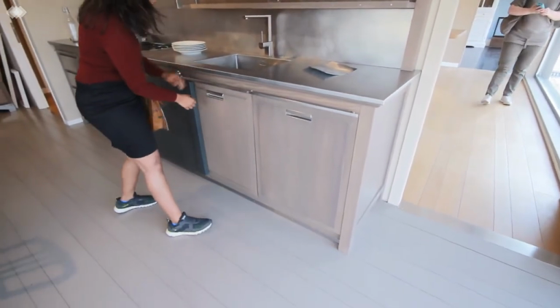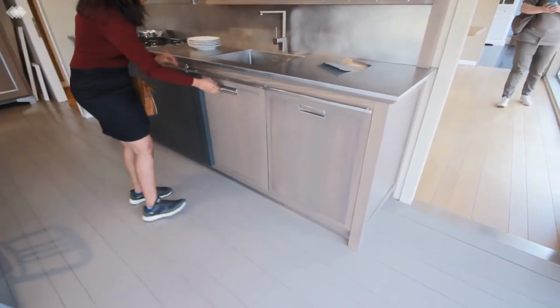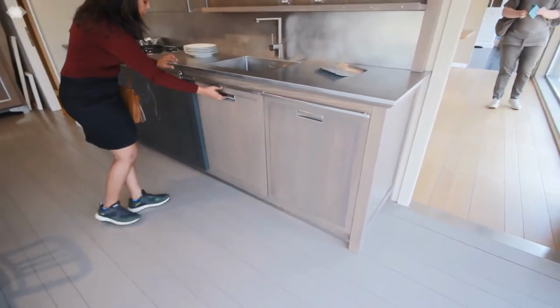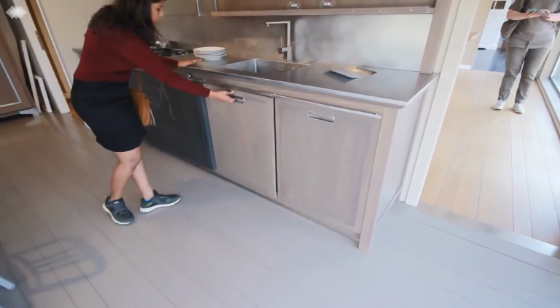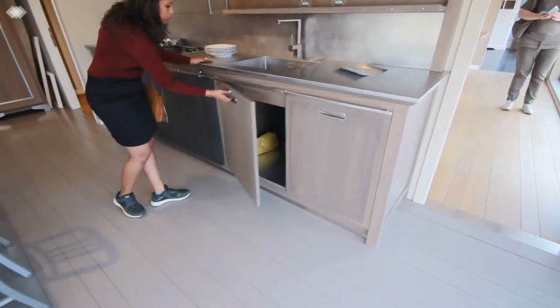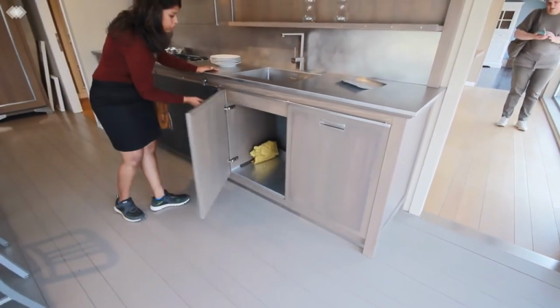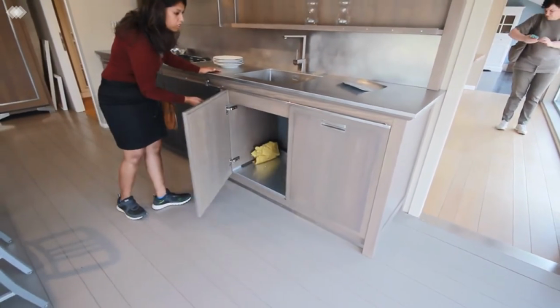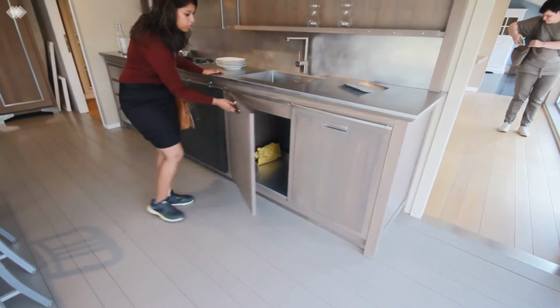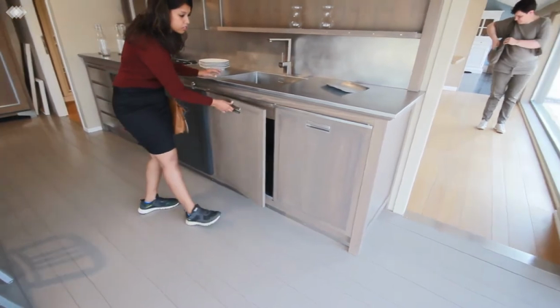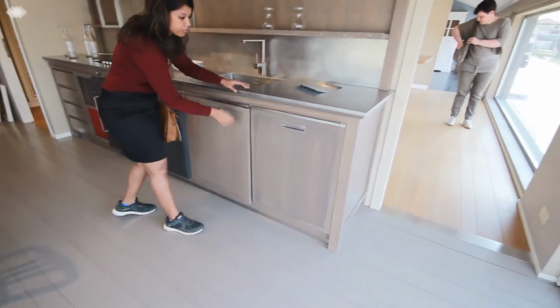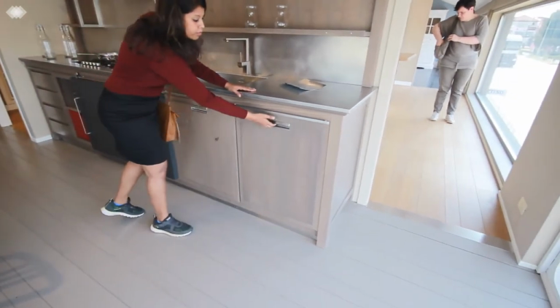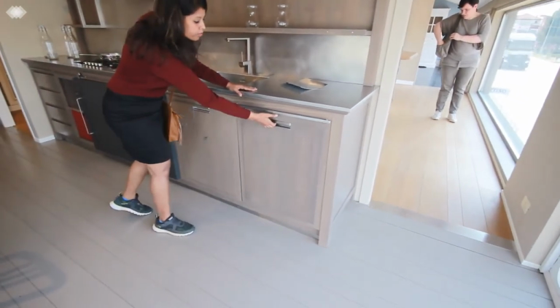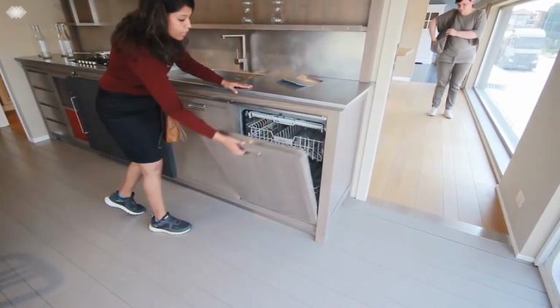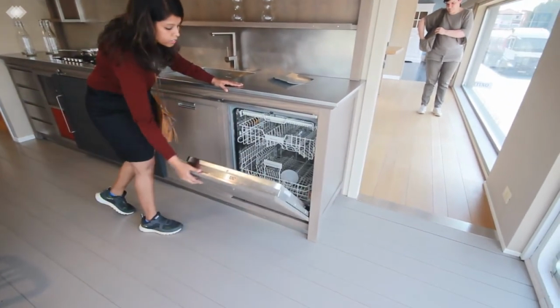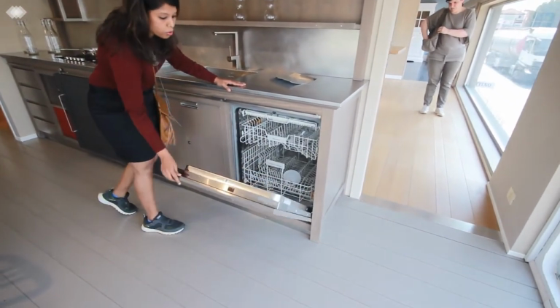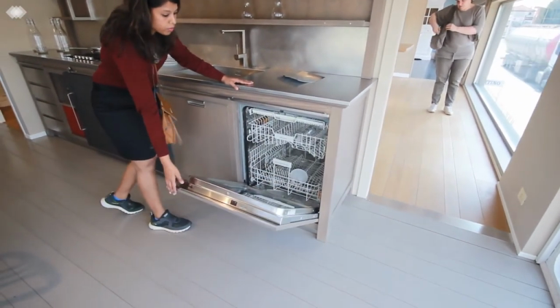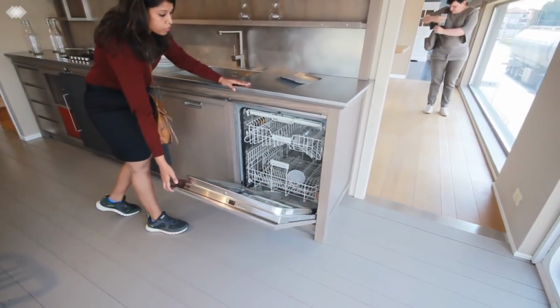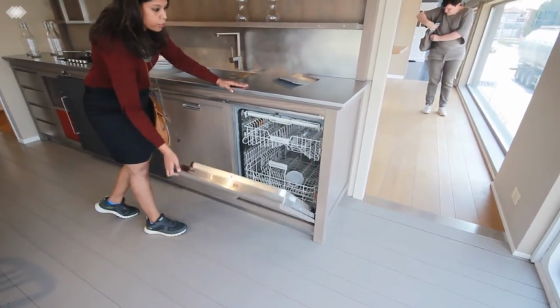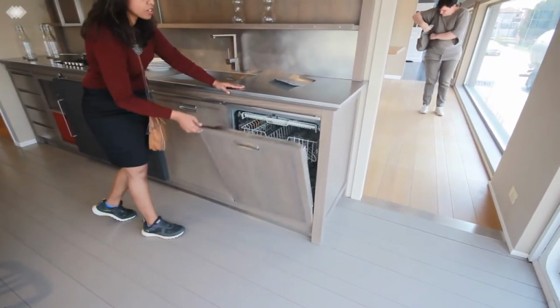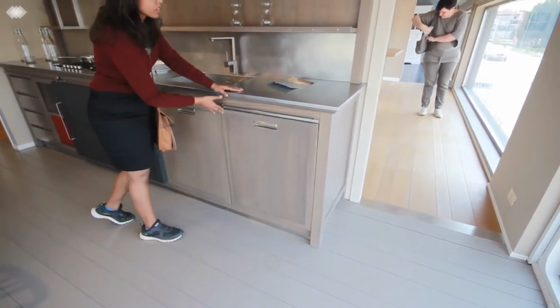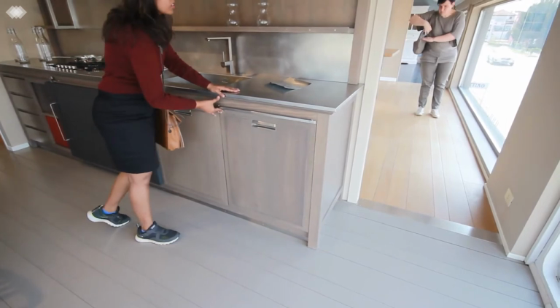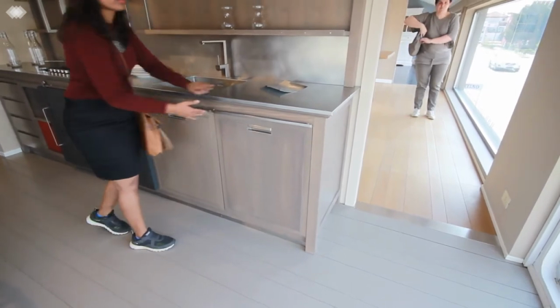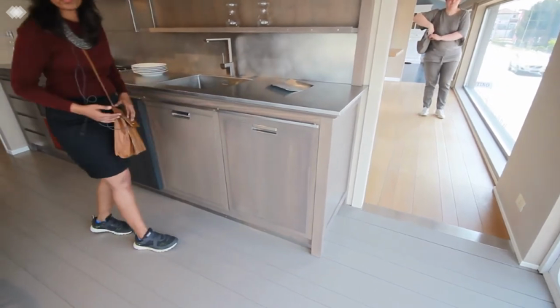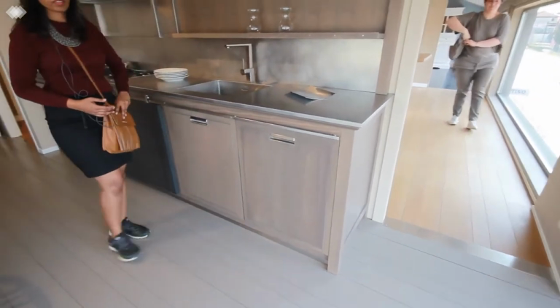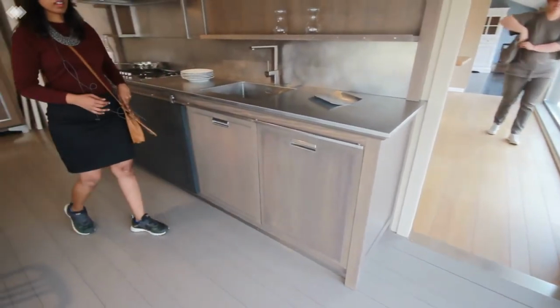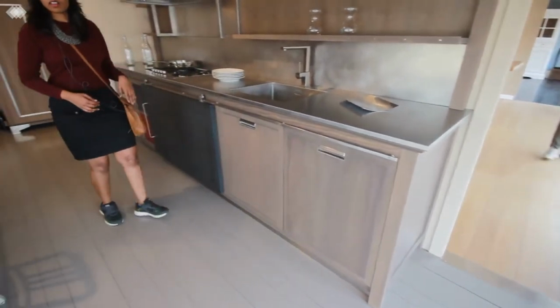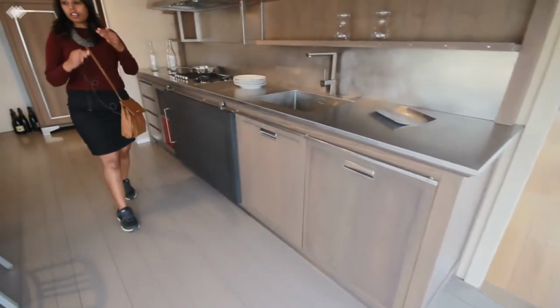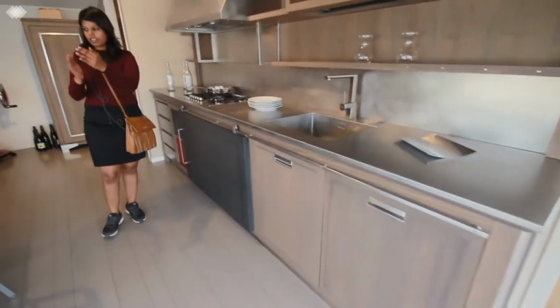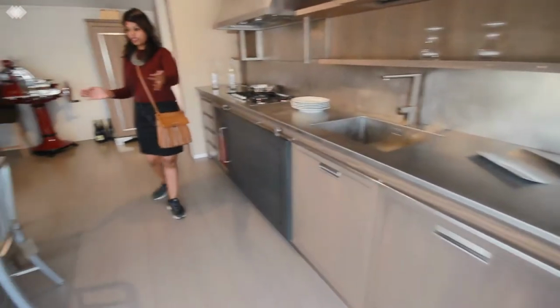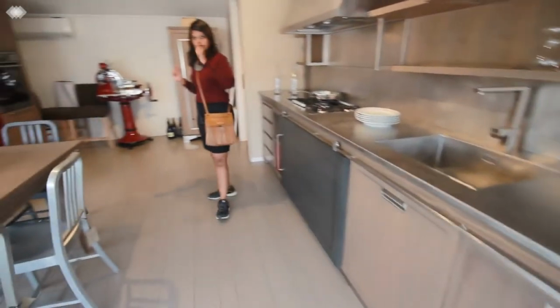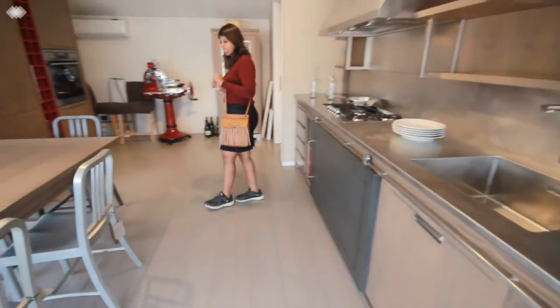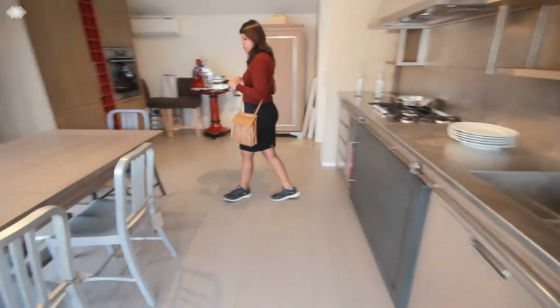After the sink cabinet, there is a dishwasher to clean your dishes. There are a couple of dishes, and a very nice dining table.